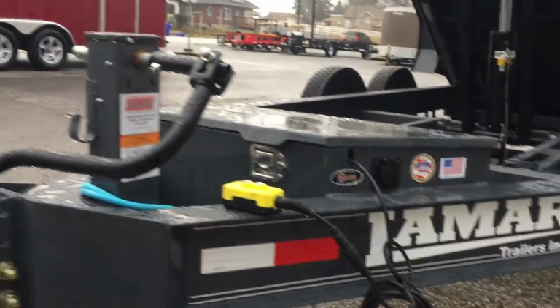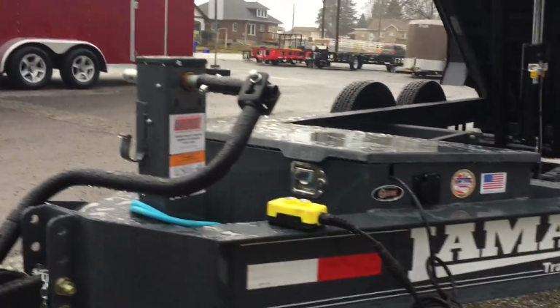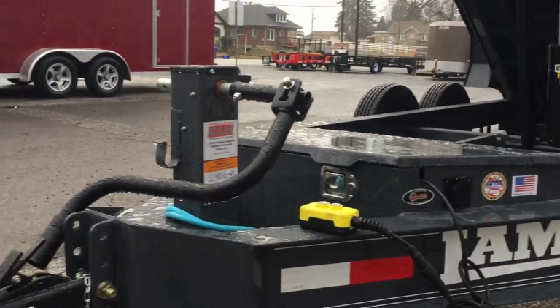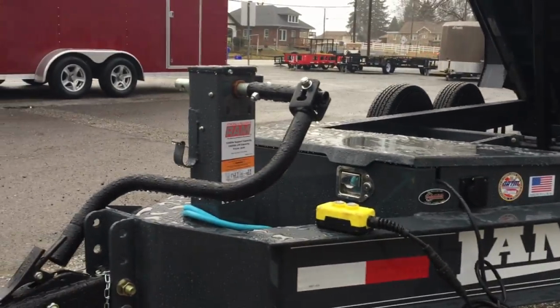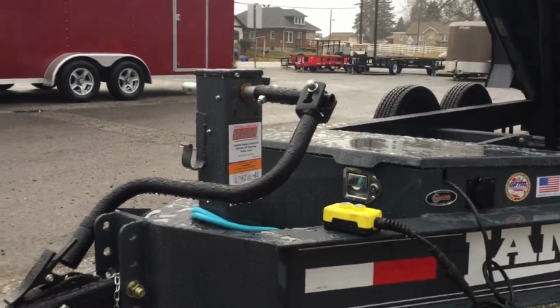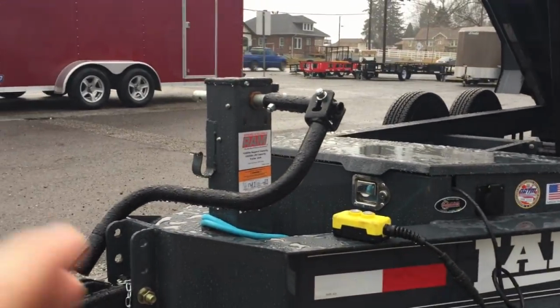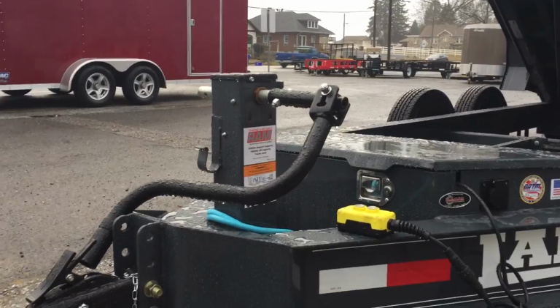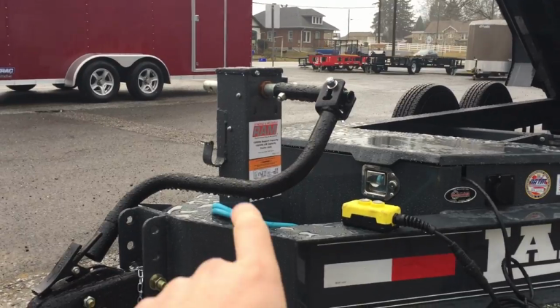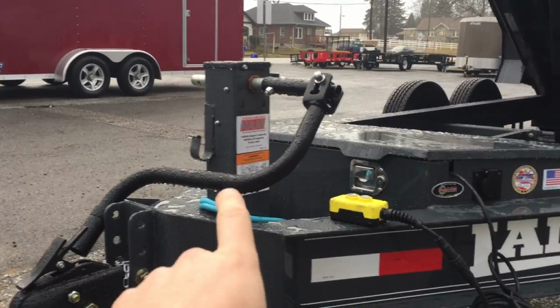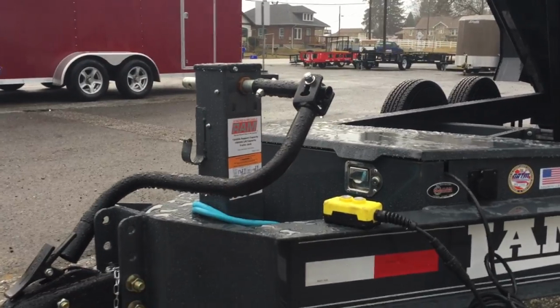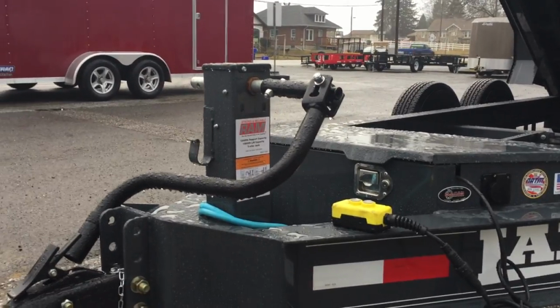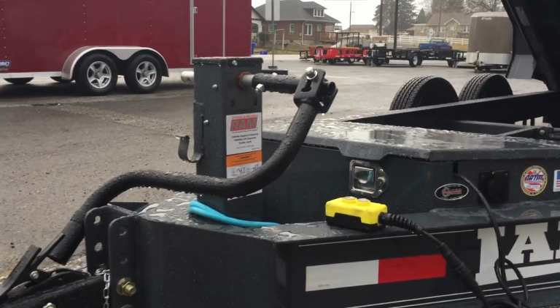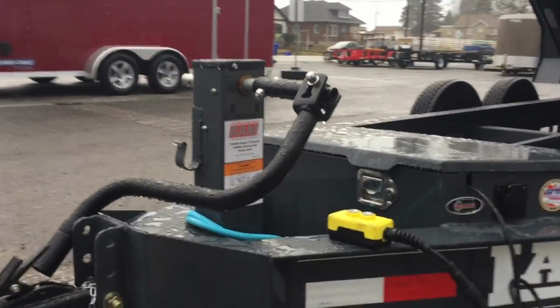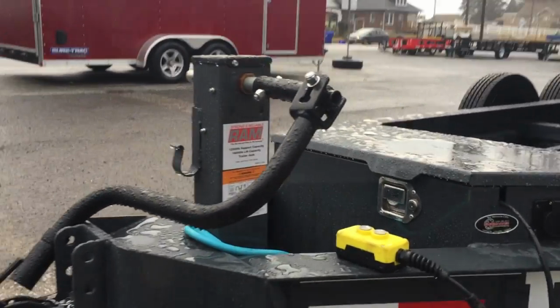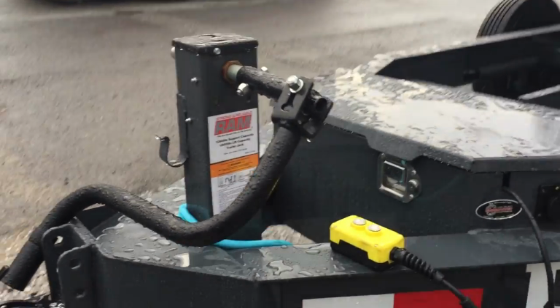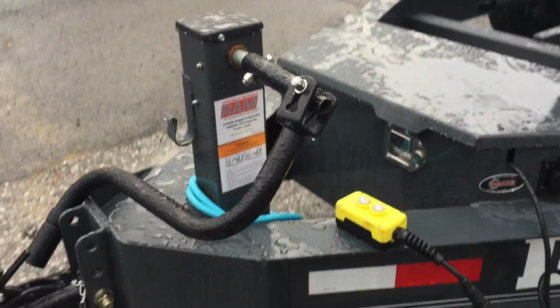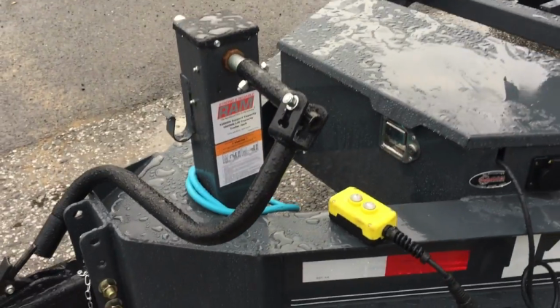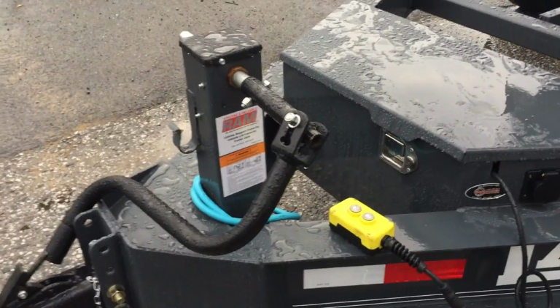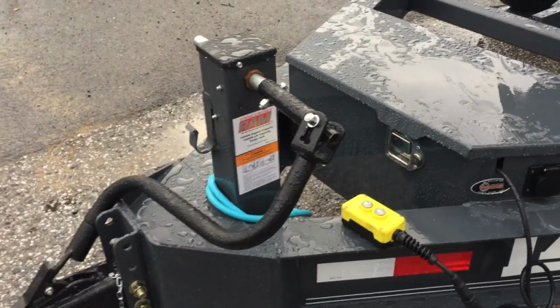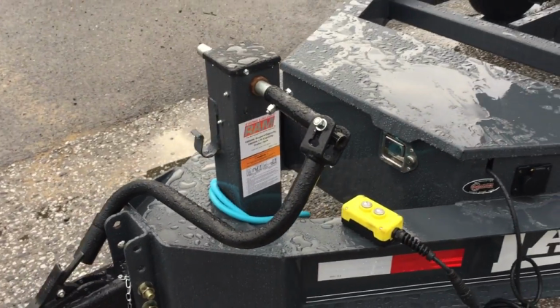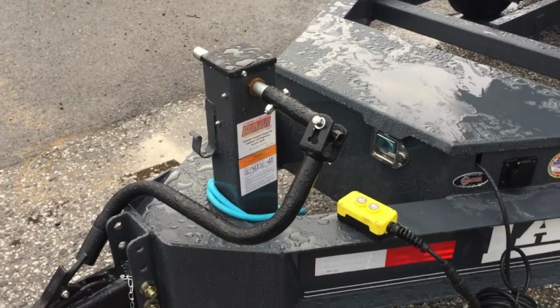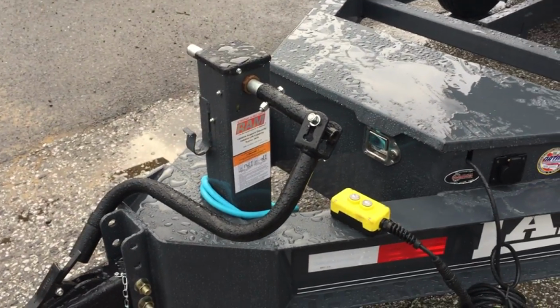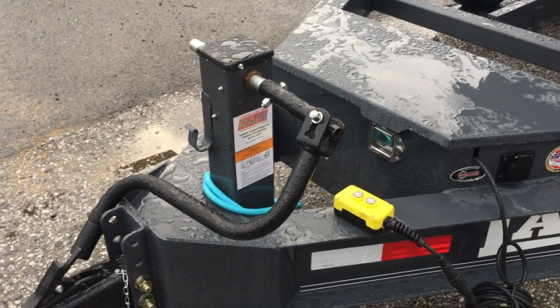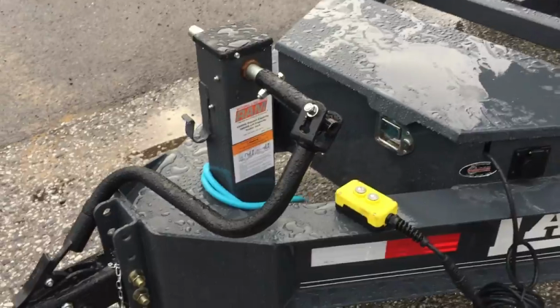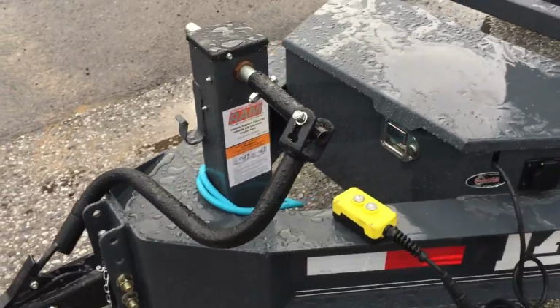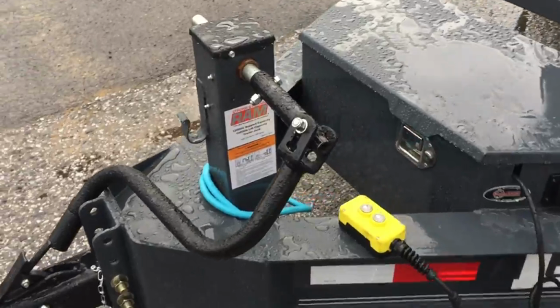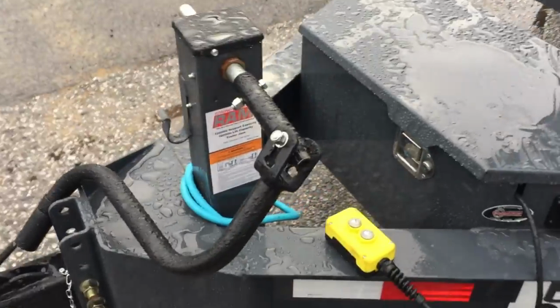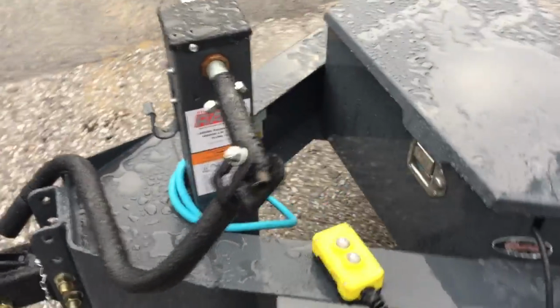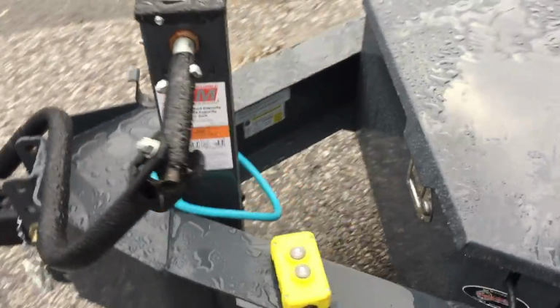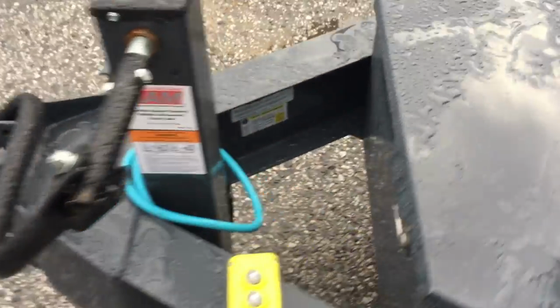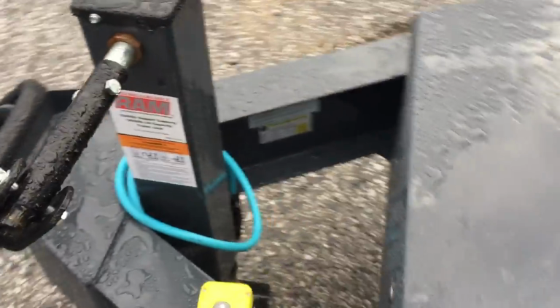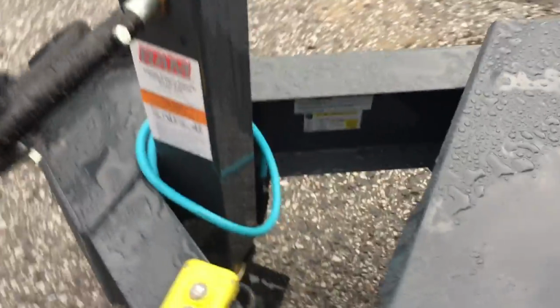We've optioned in a 12k jack up front. The 12k jack means it doesn't matter if you've got a full load or empty load whenever you go to unhook — very simple to use.